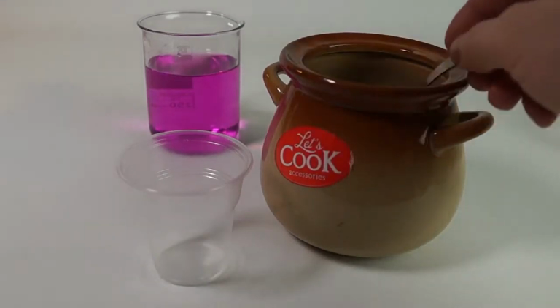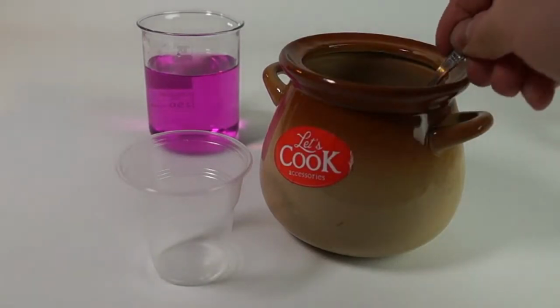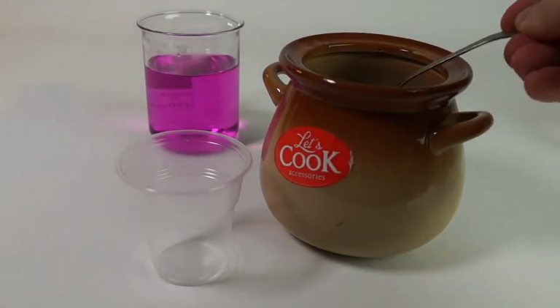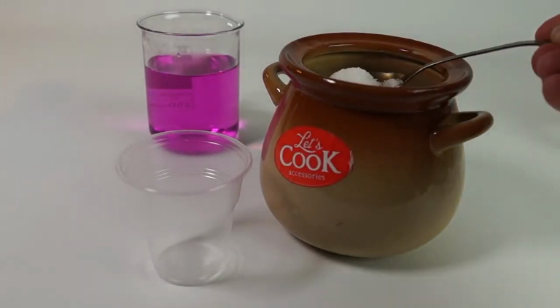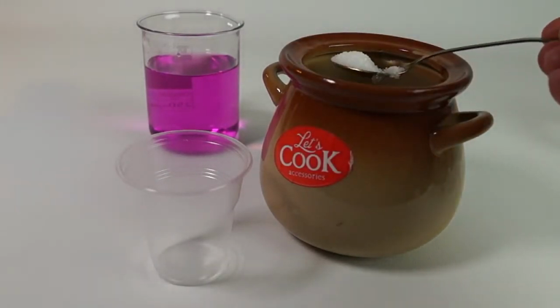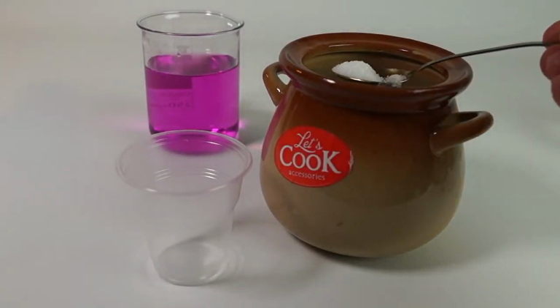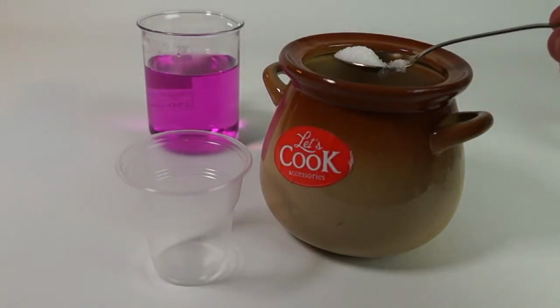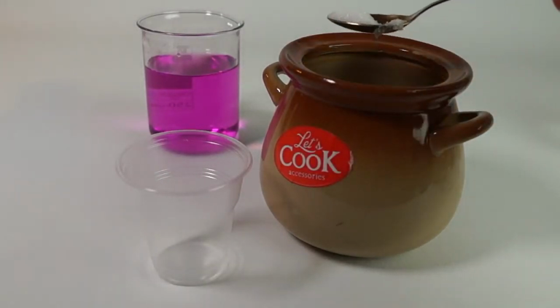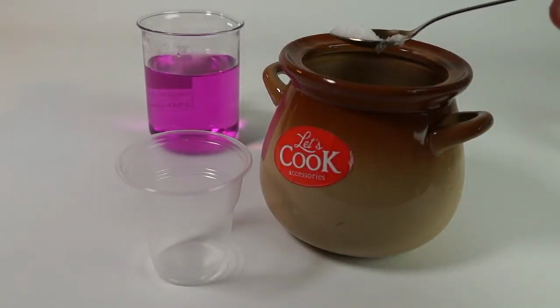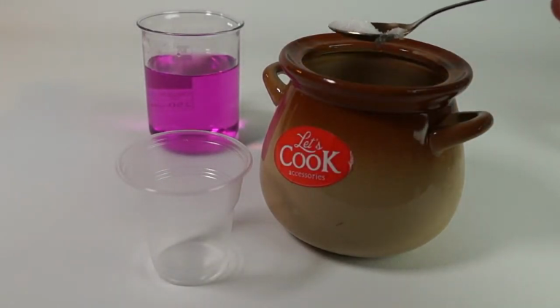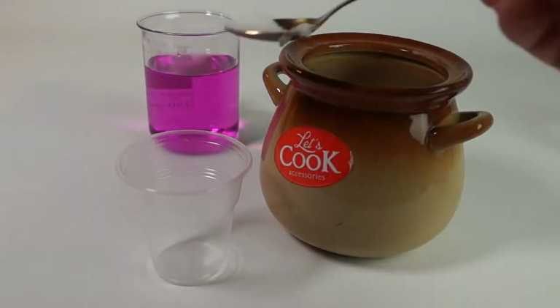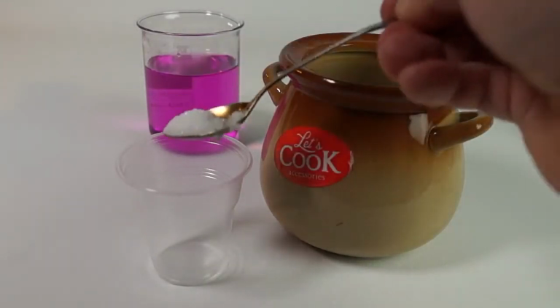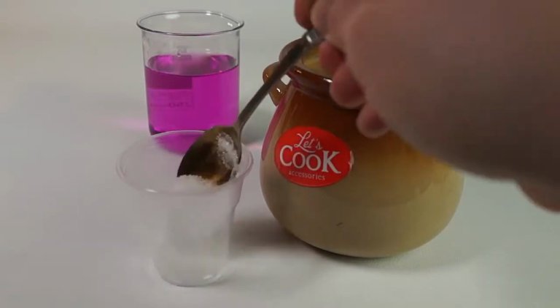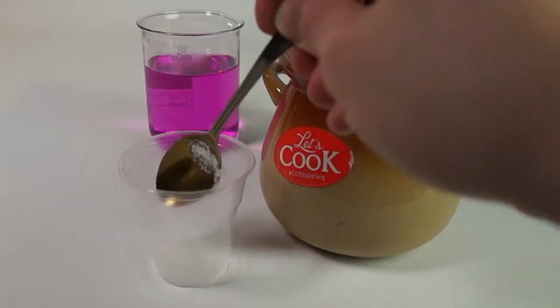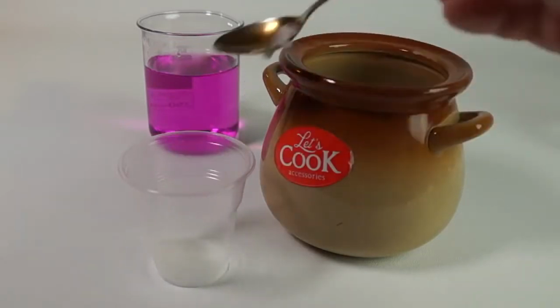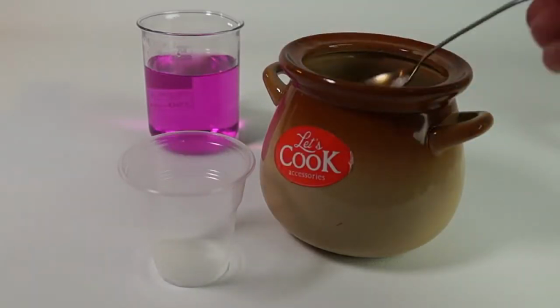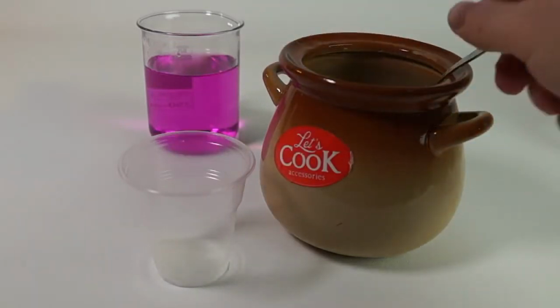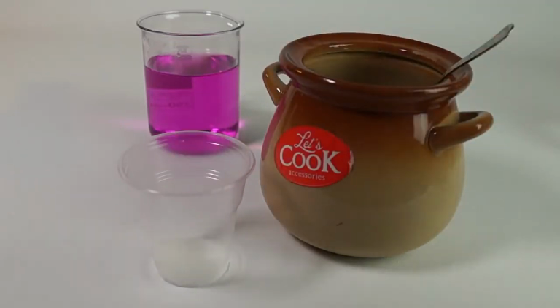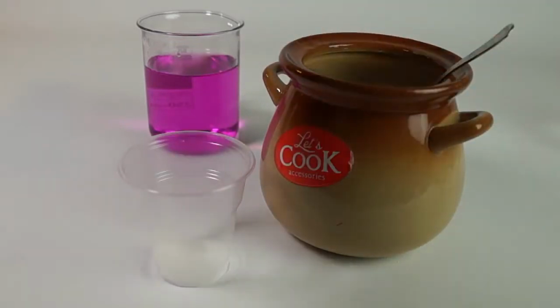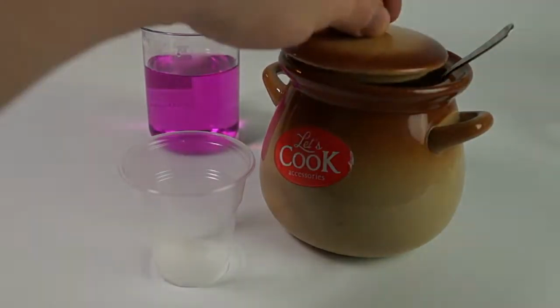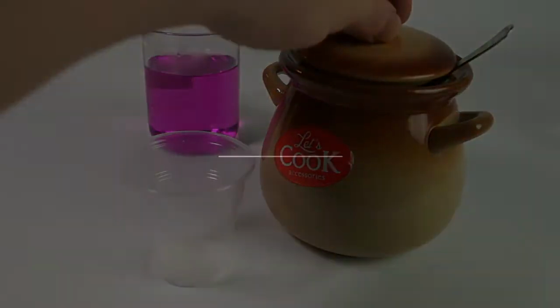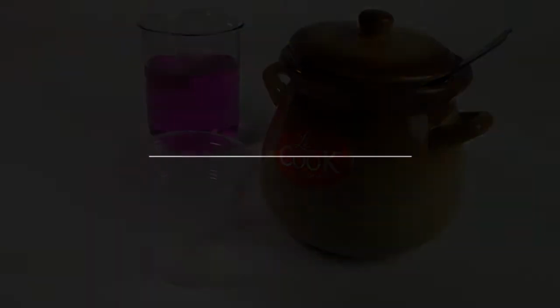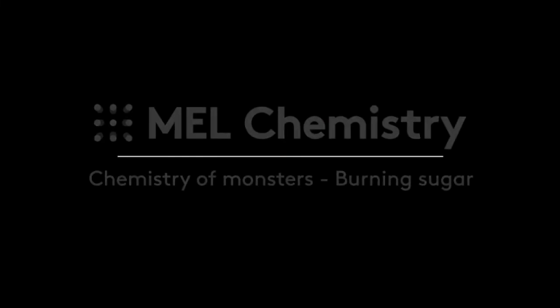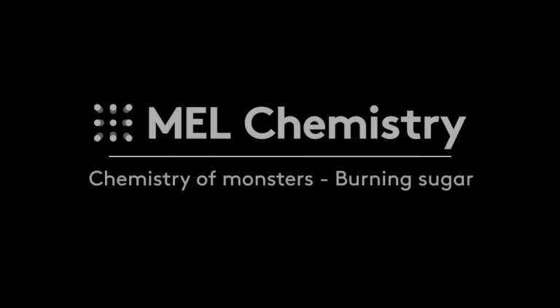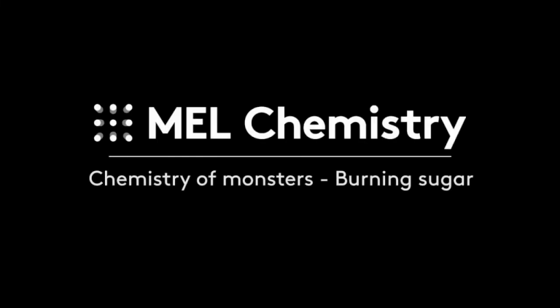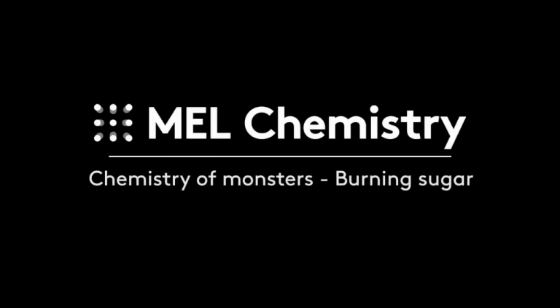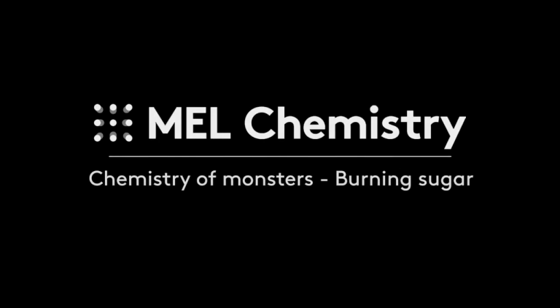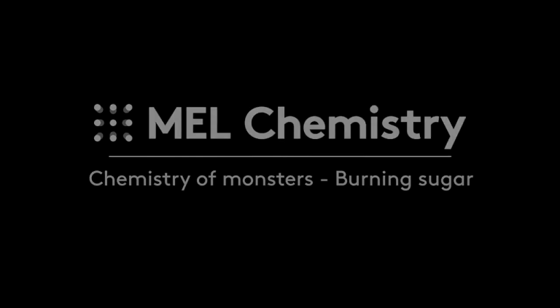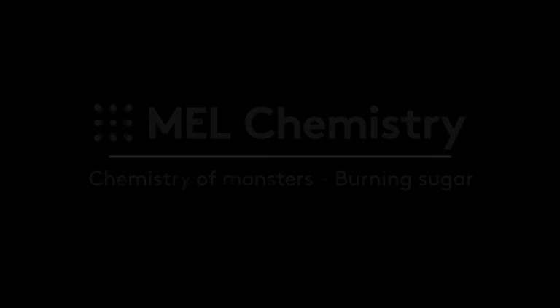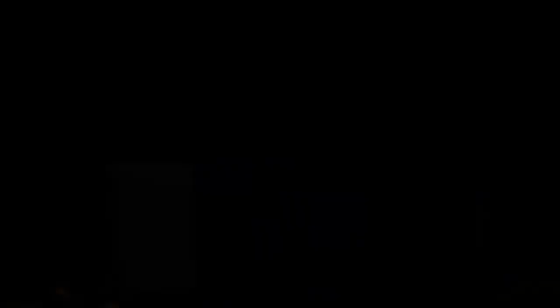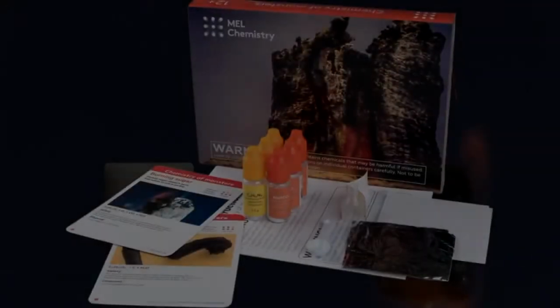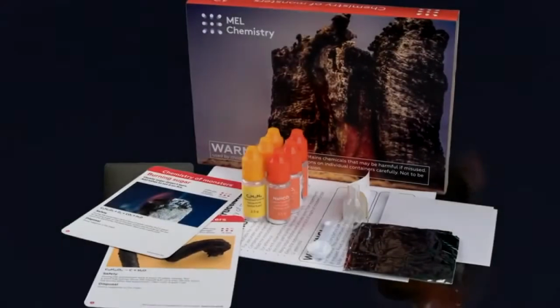Every day we eat a certain amount of sugar, but you might have rarely seen sugar burn under normal conditions. Today, with the help of the Chemistry of Monsters set by MEL Chemistry, we will try to ignite it.